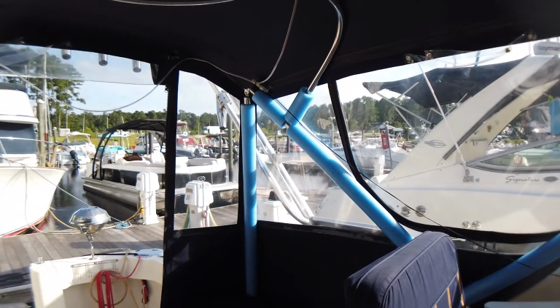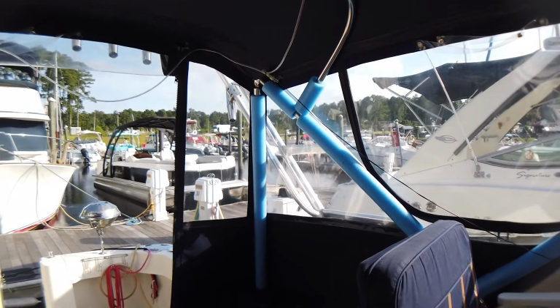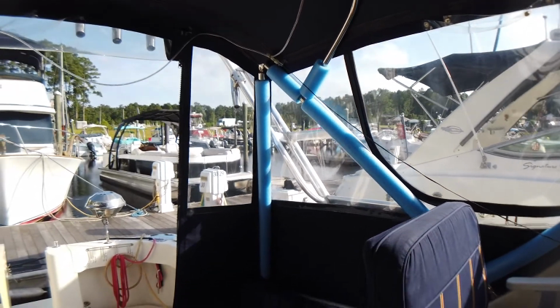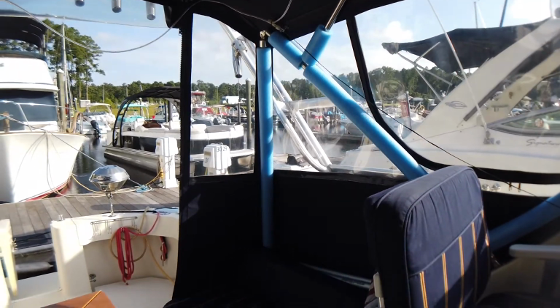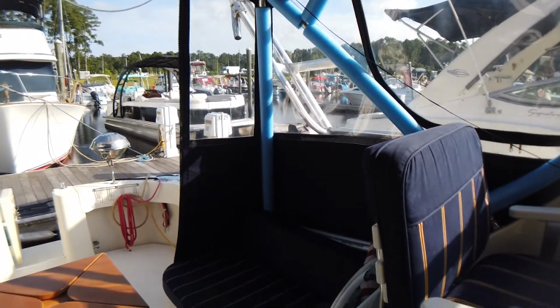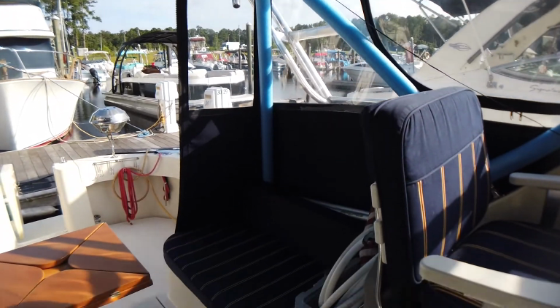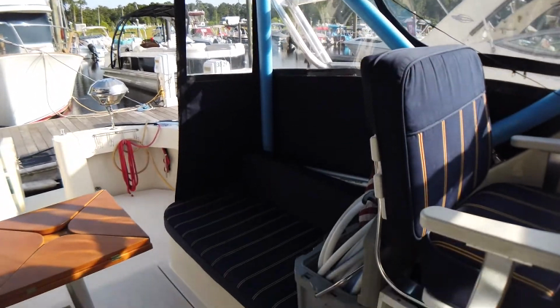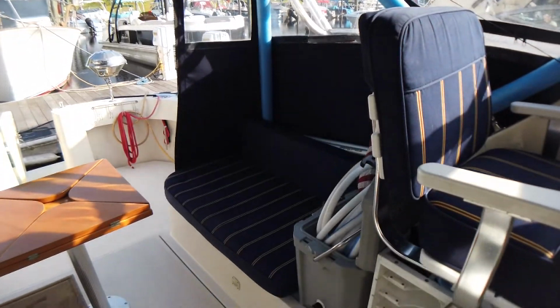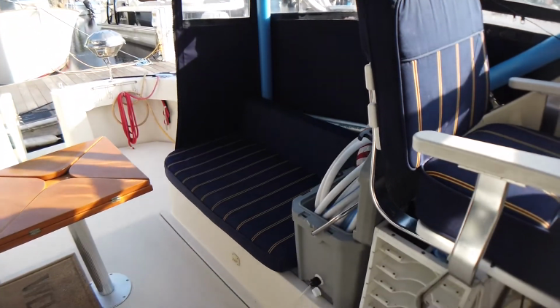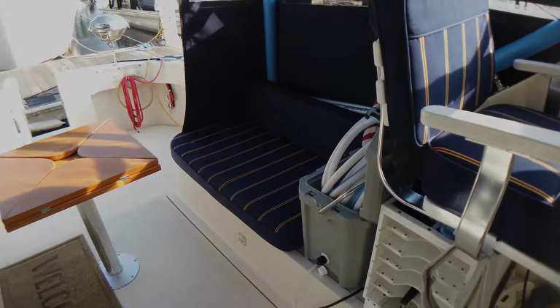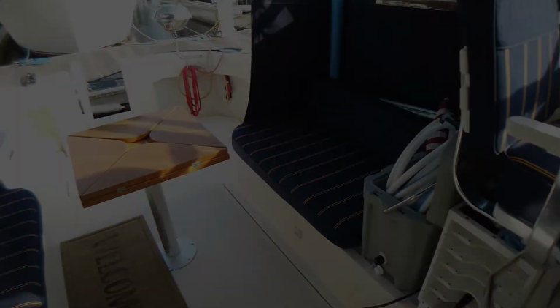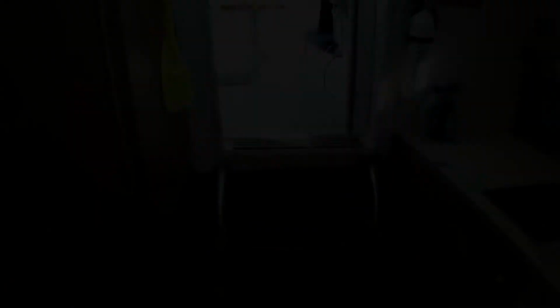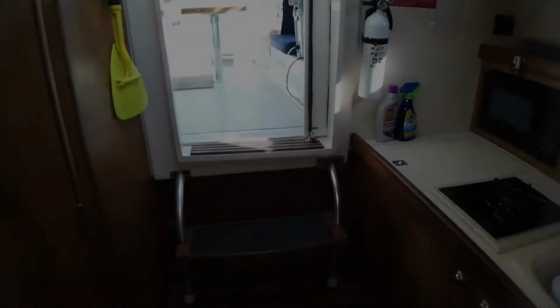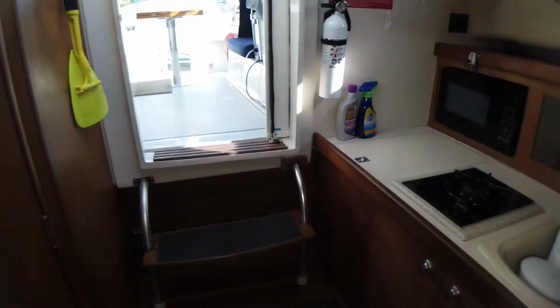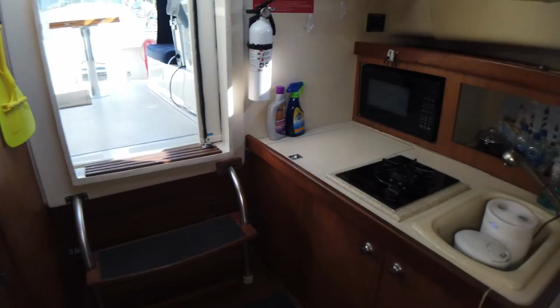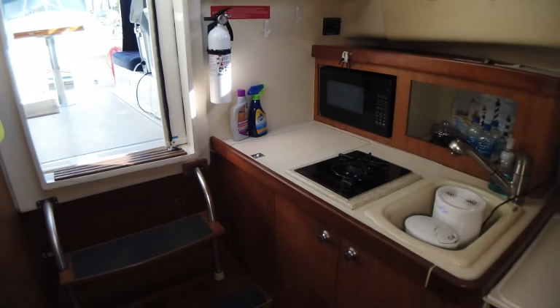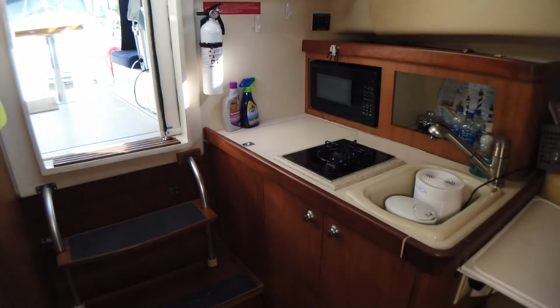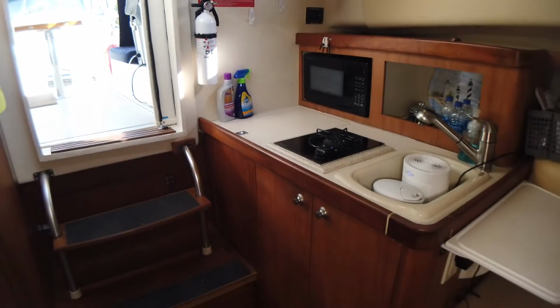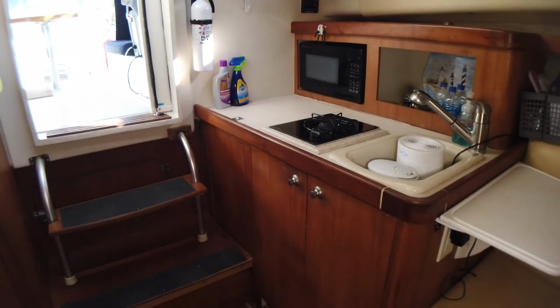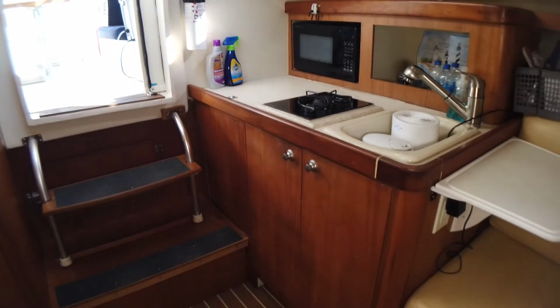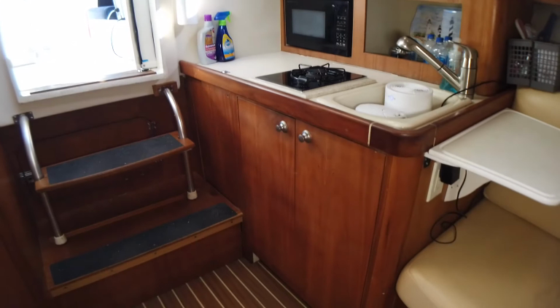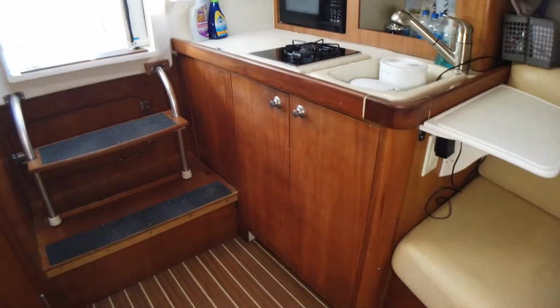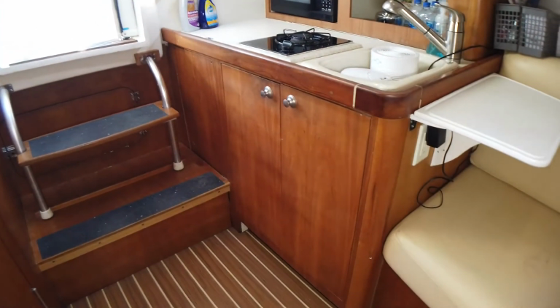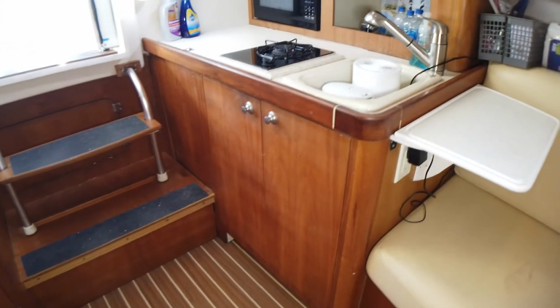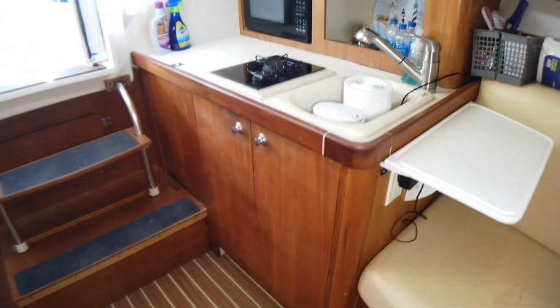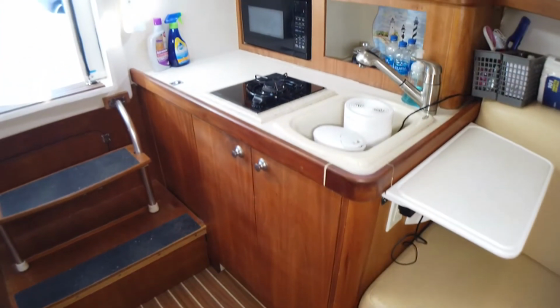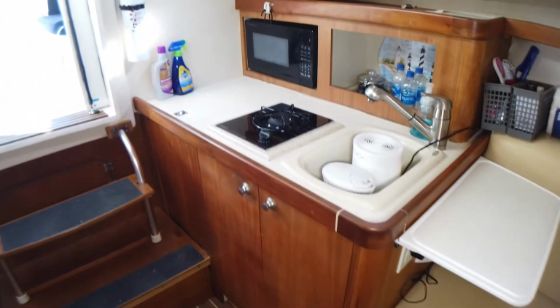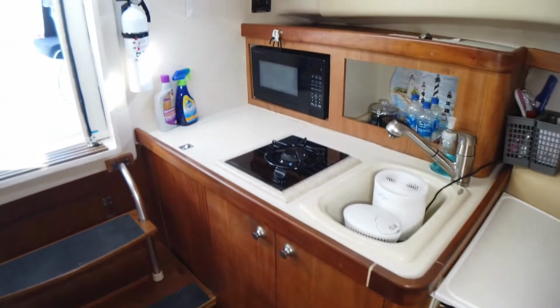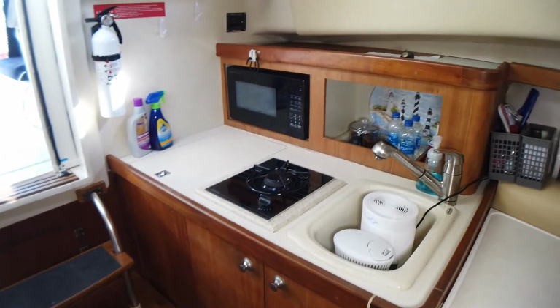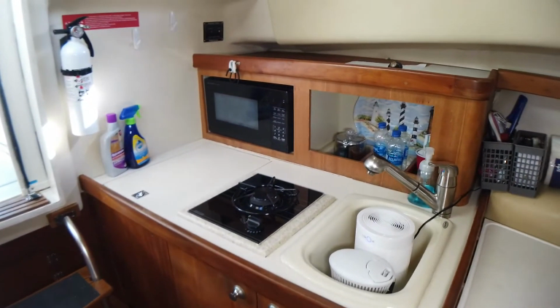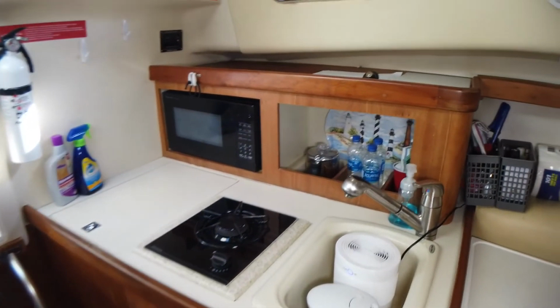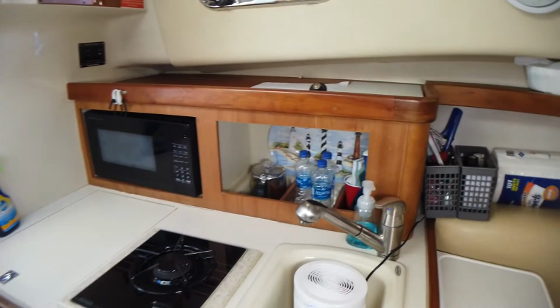This couple I sold this boat to has not let their foot off the gas since. They have cruised her, used her, loved her, and updated her — and are now ready to move to a larger boat.